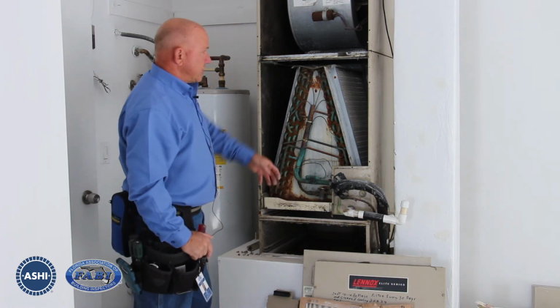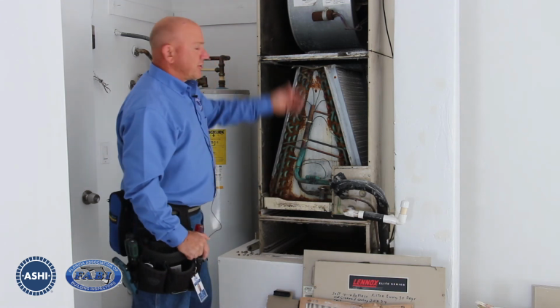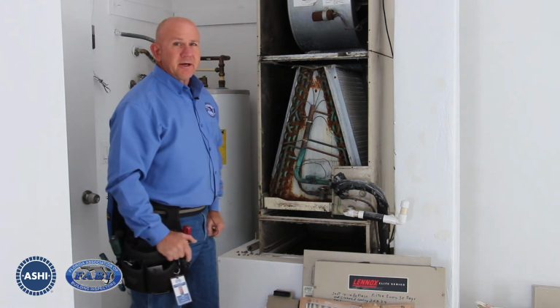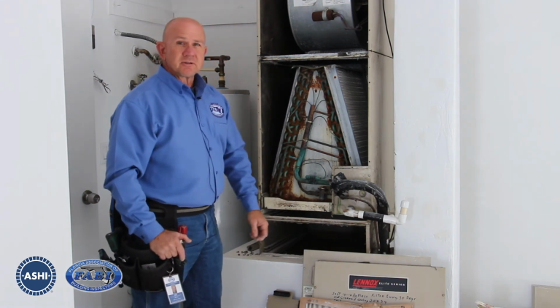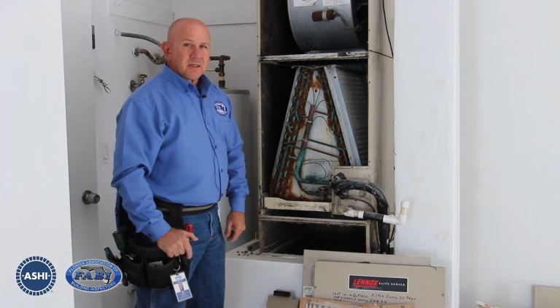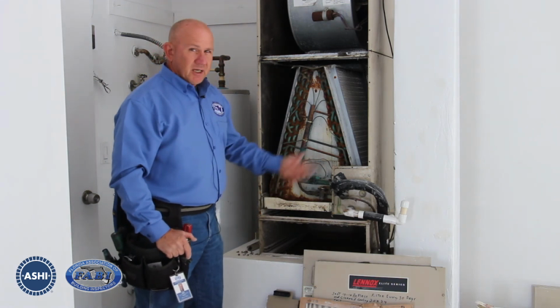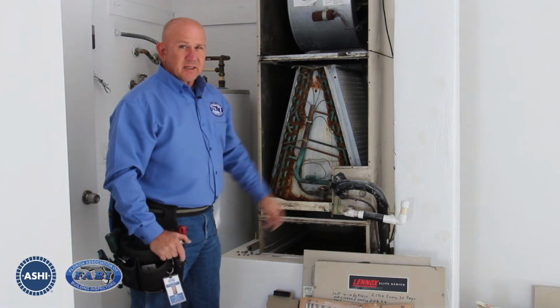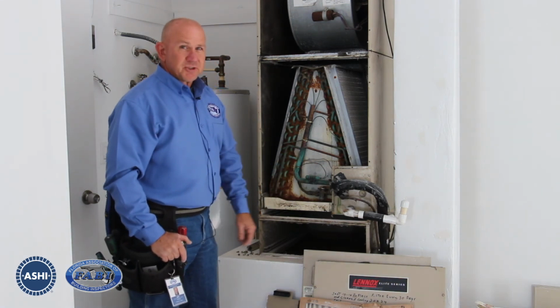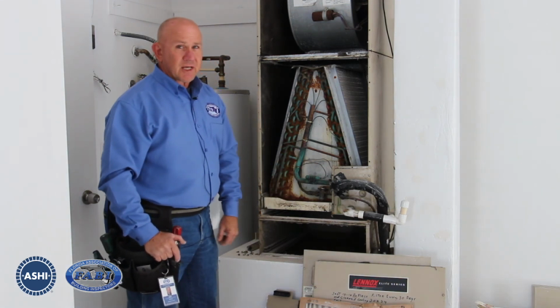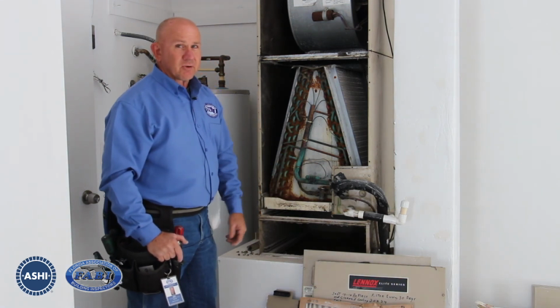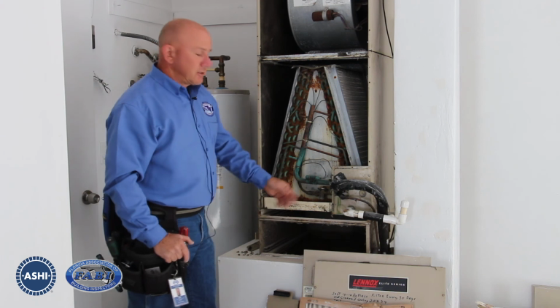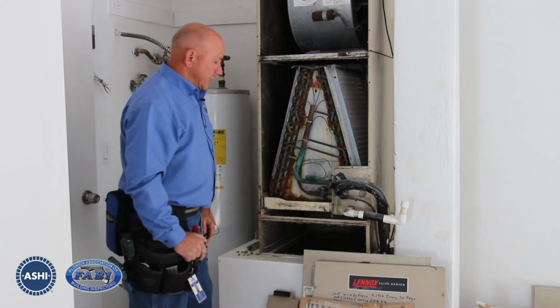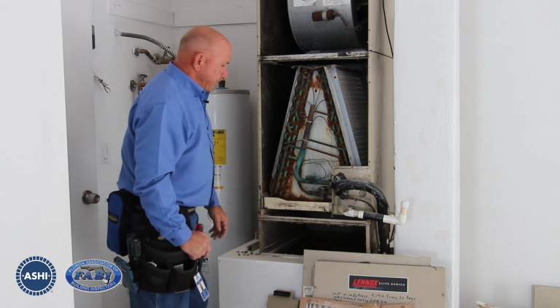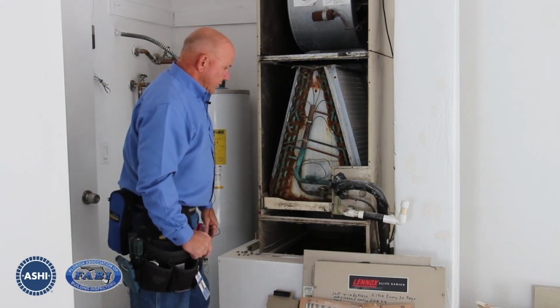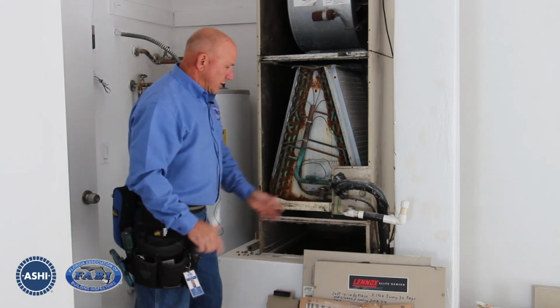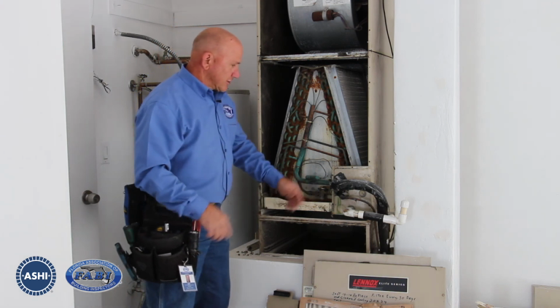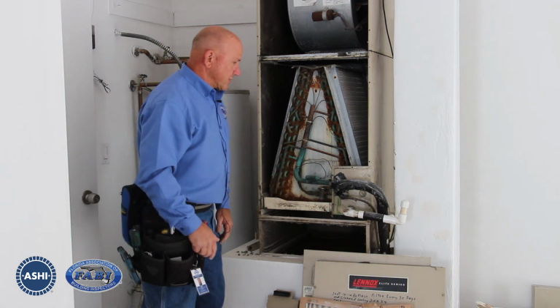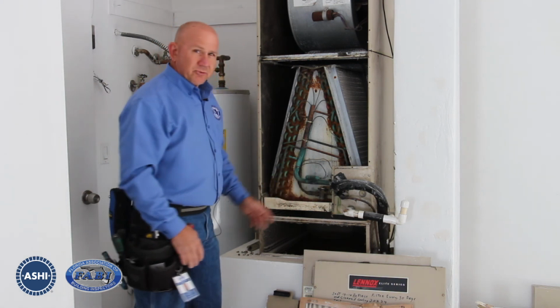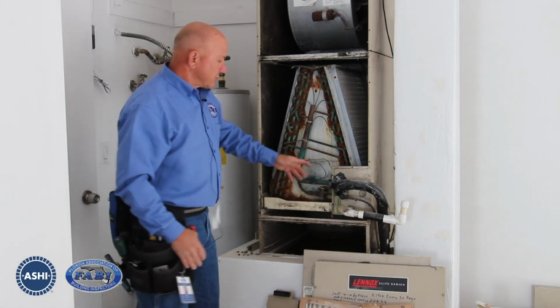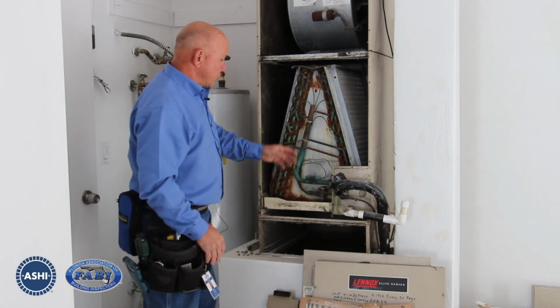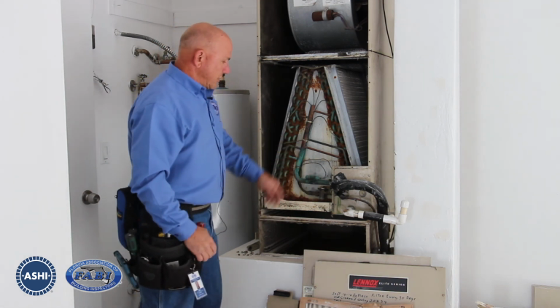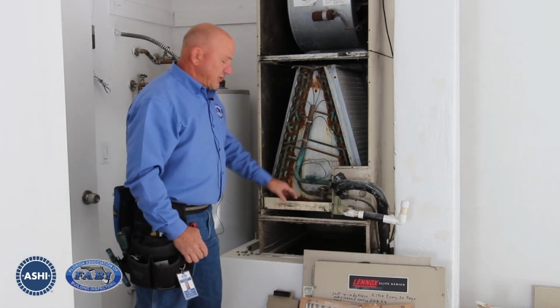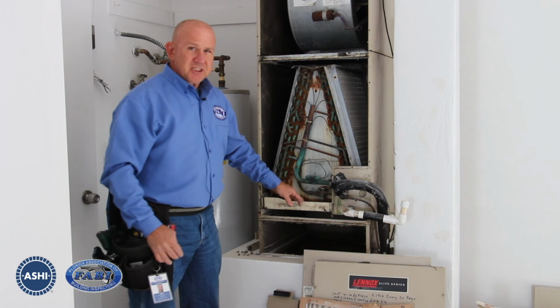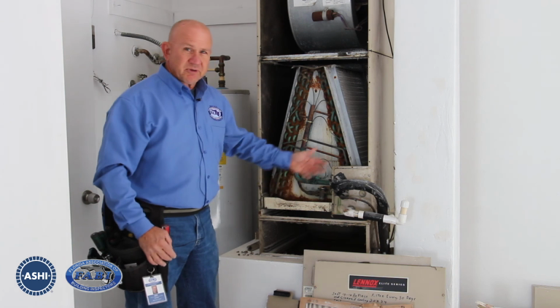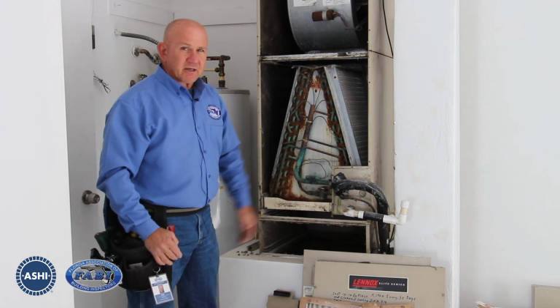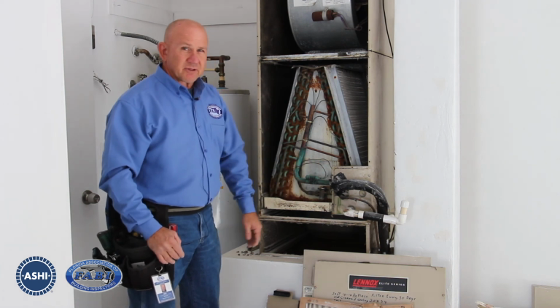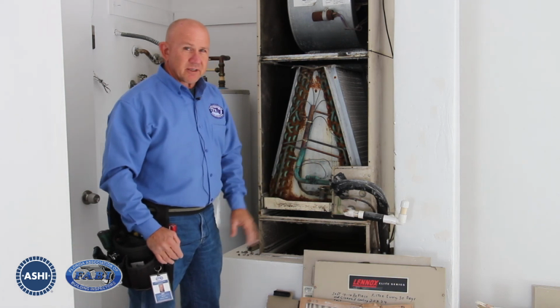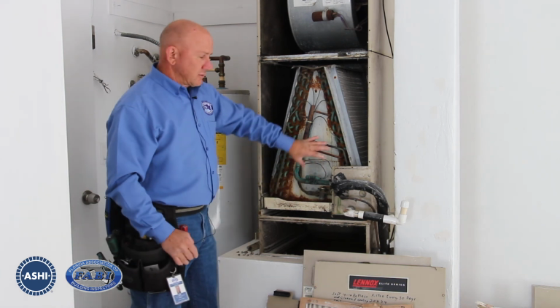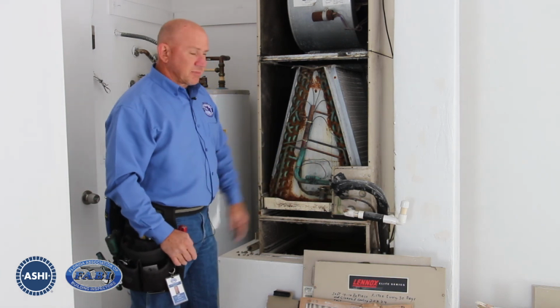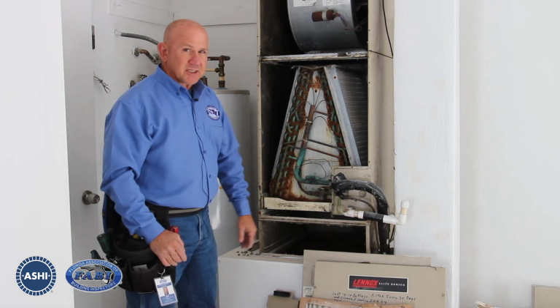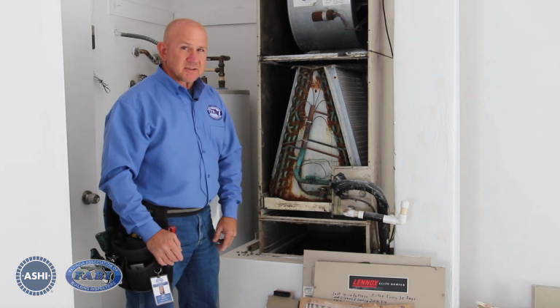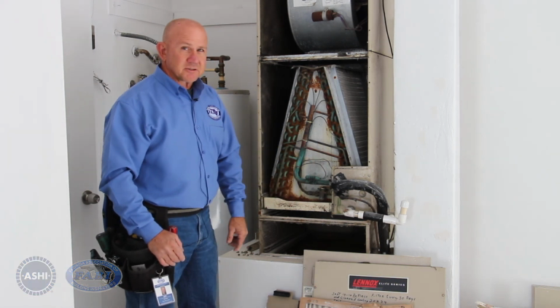This unit is beyond the end of its useful life already. We could call out some more technical deficiencies, but we've found enough to go ahead and recommend replacing this entire system.